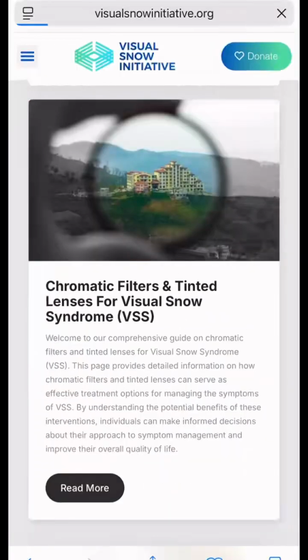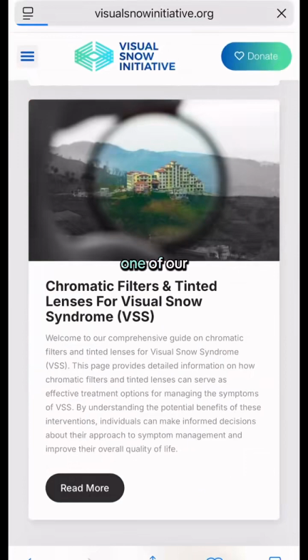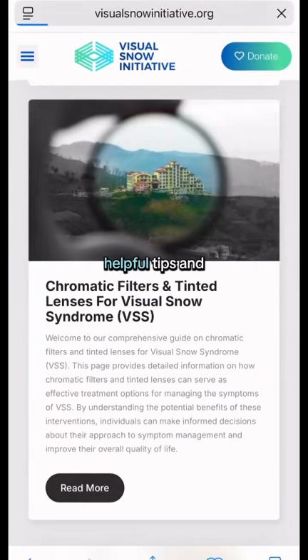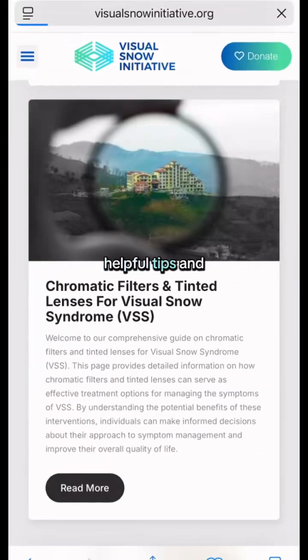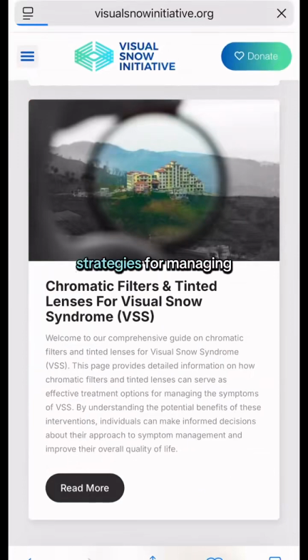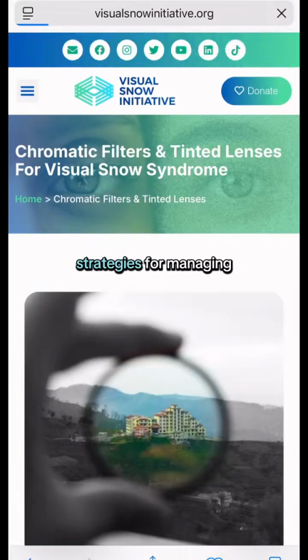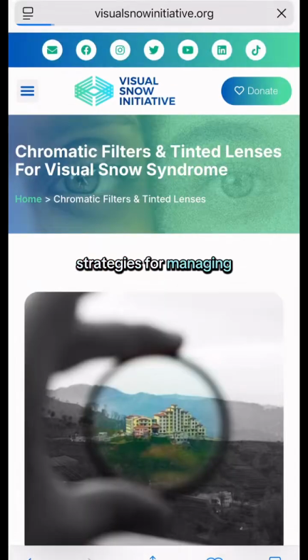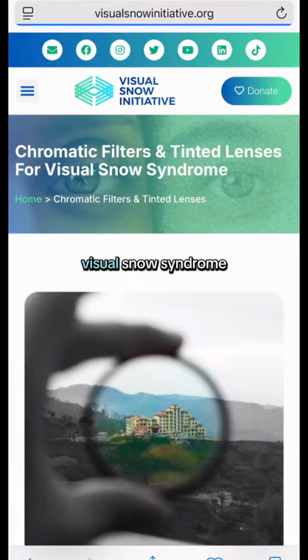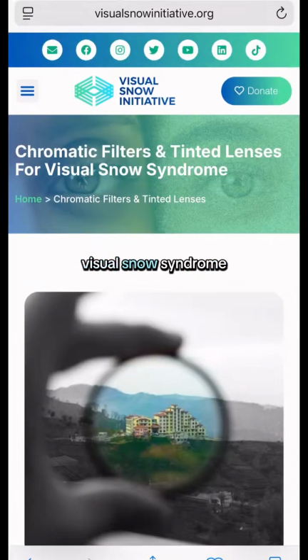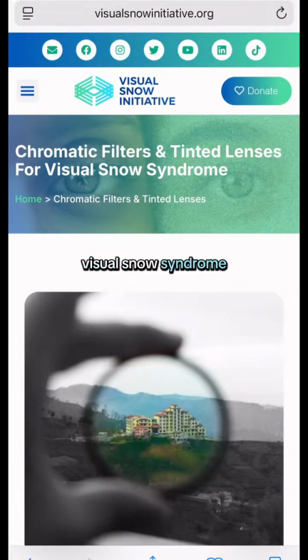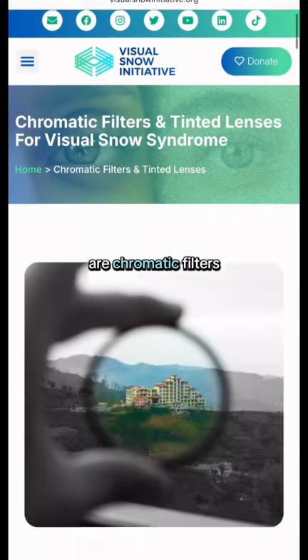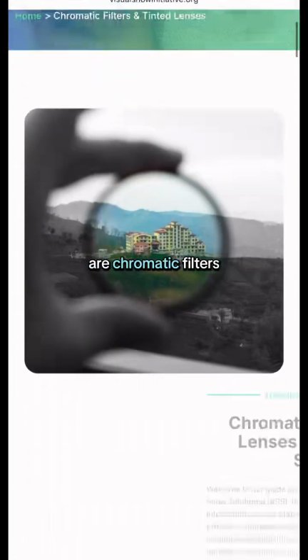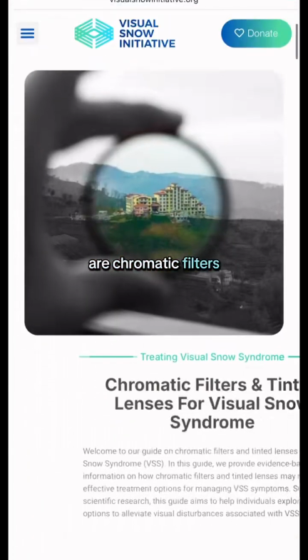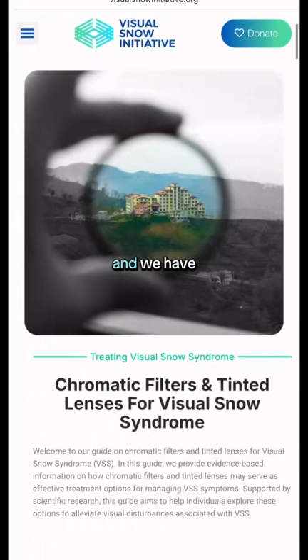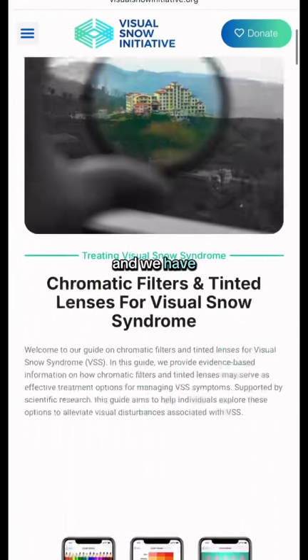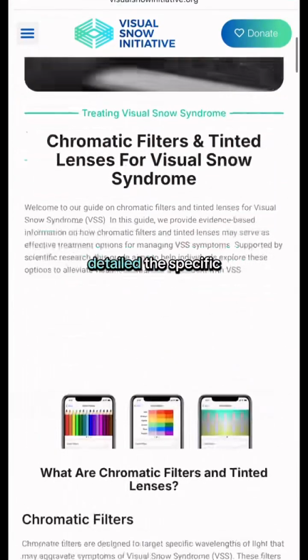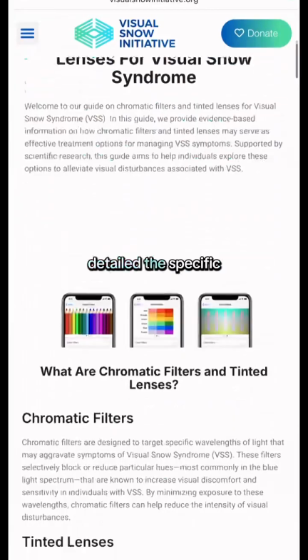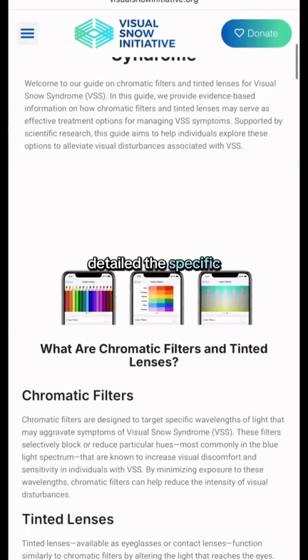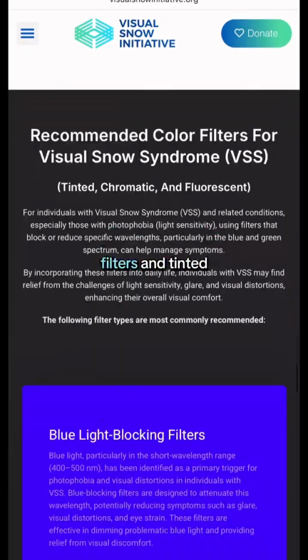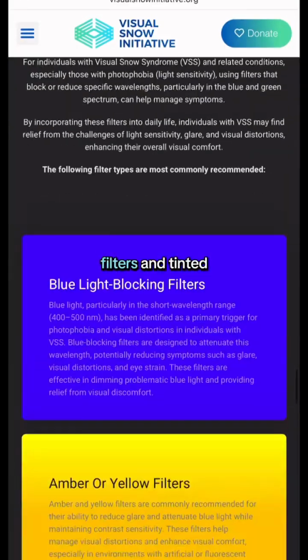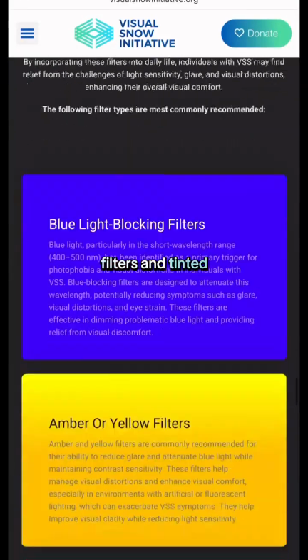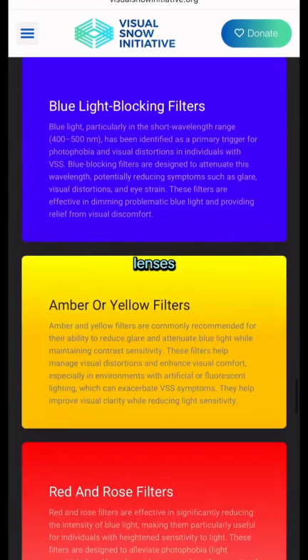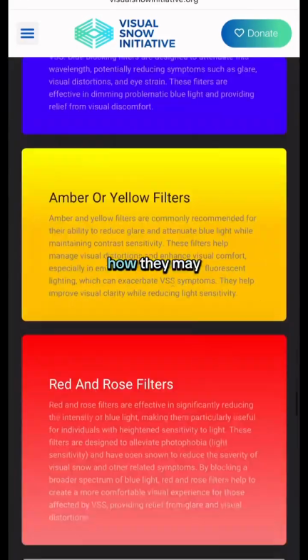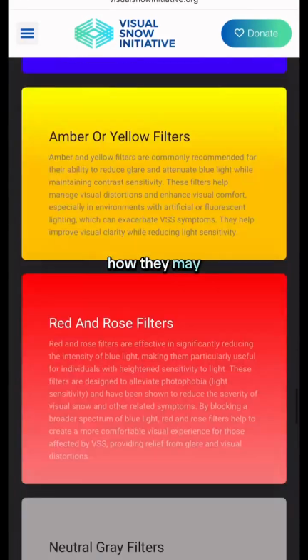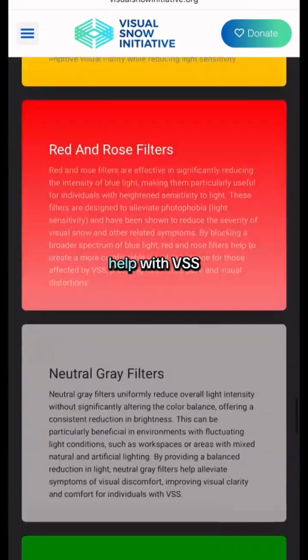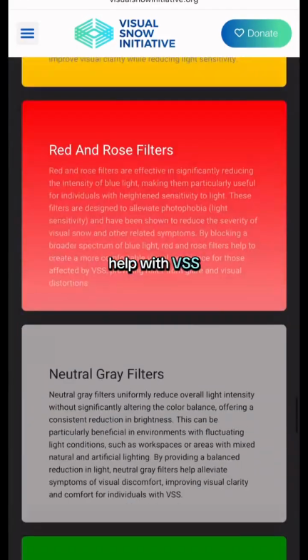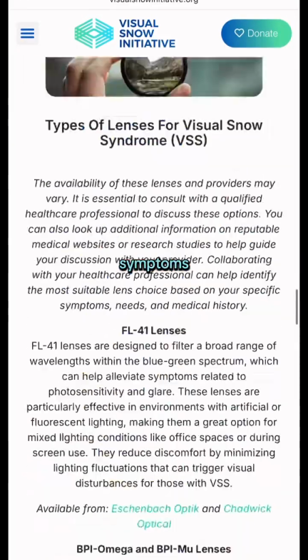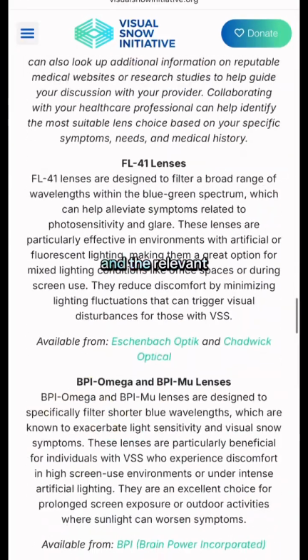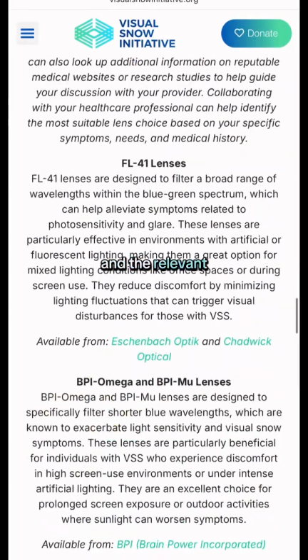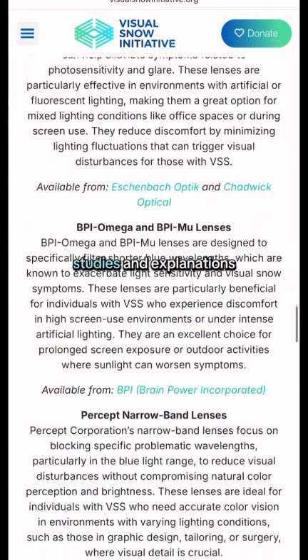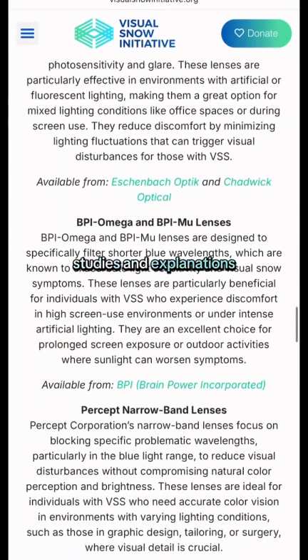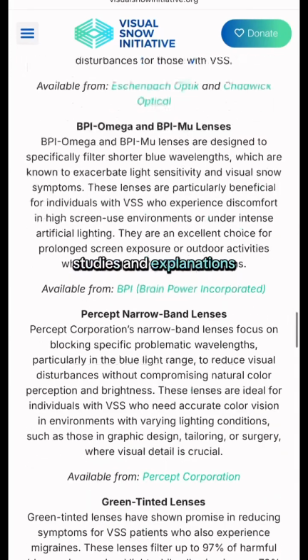One of our helpful tips and strategies for managing visual snow syndrome are chromatic filters. We have detailed the specific filters and tinted lenses, how they may help with VSS symptoms, and the relevant studies and explanations.